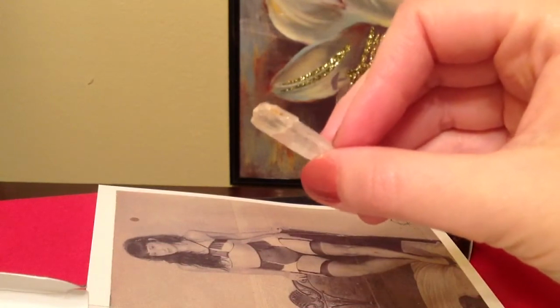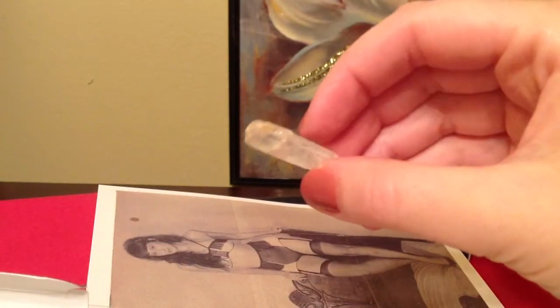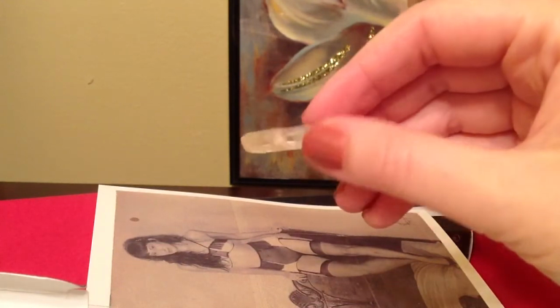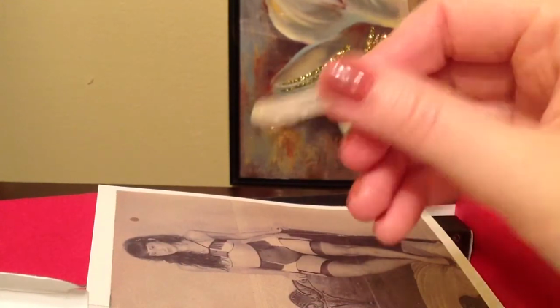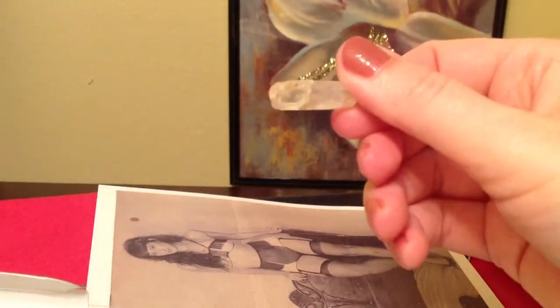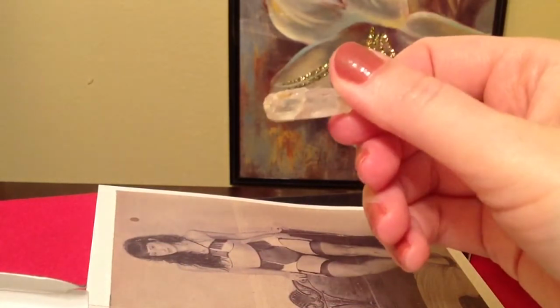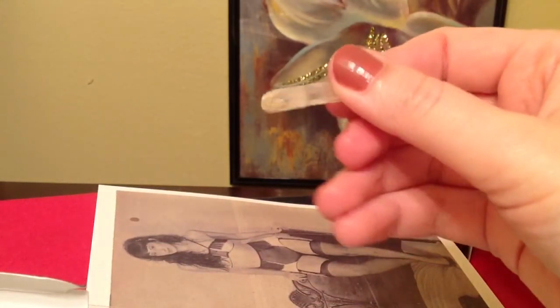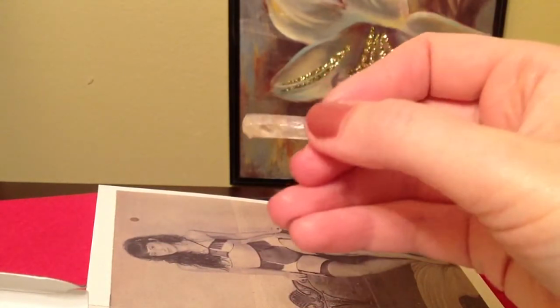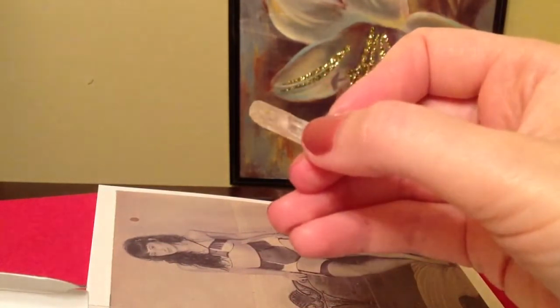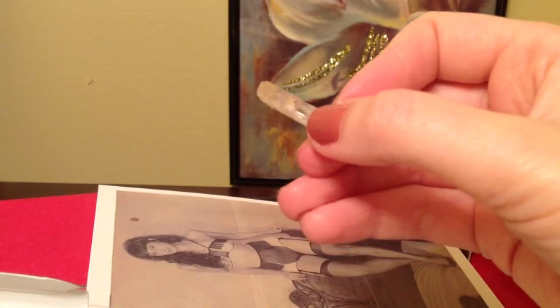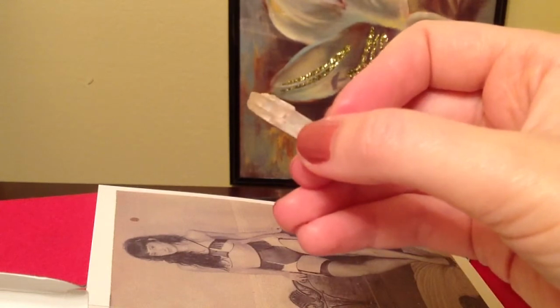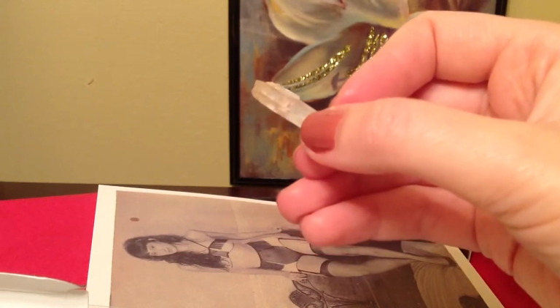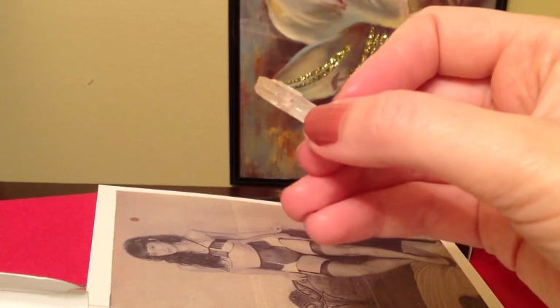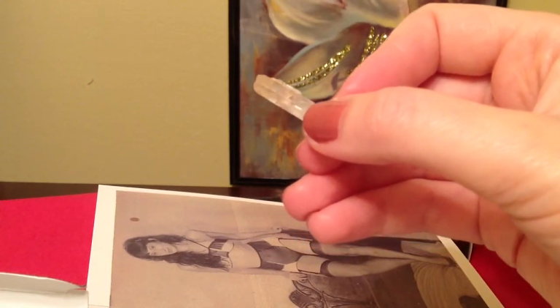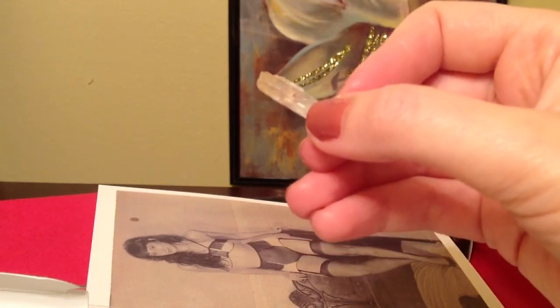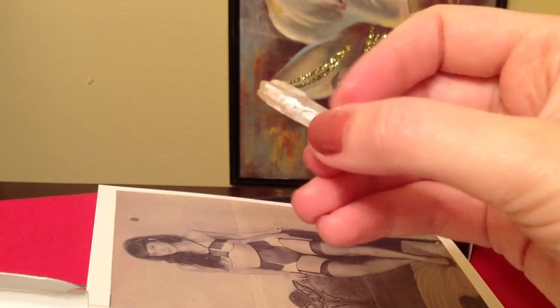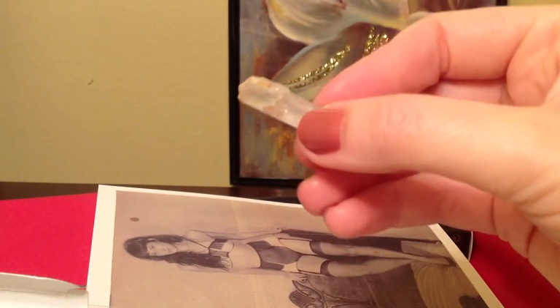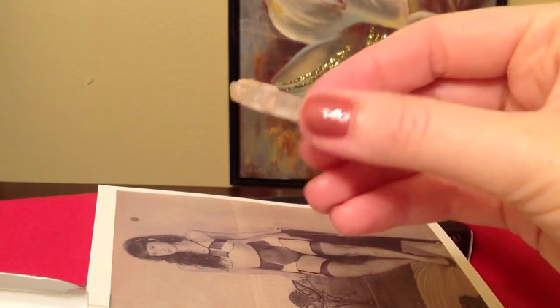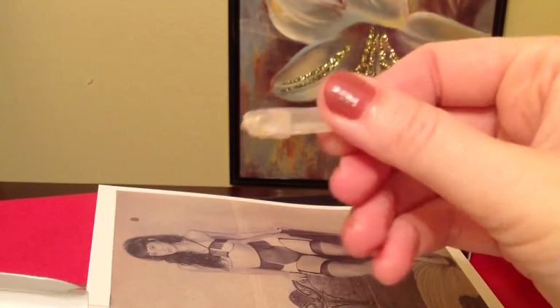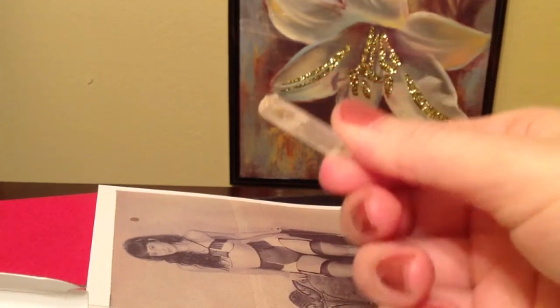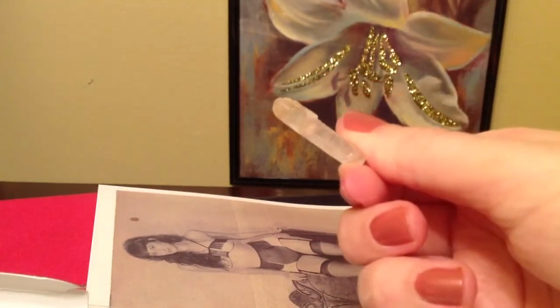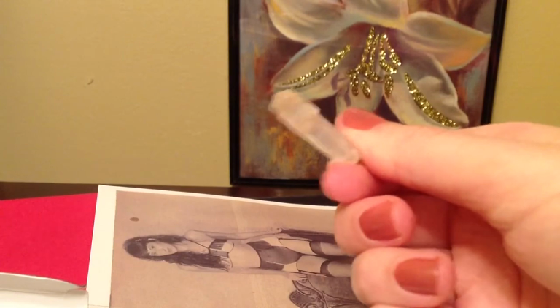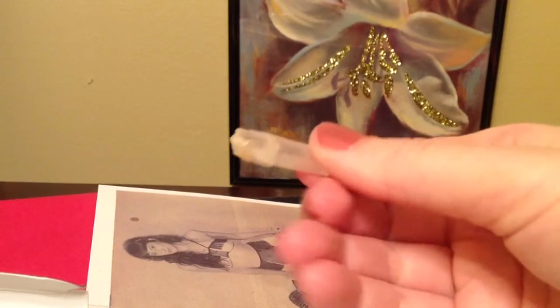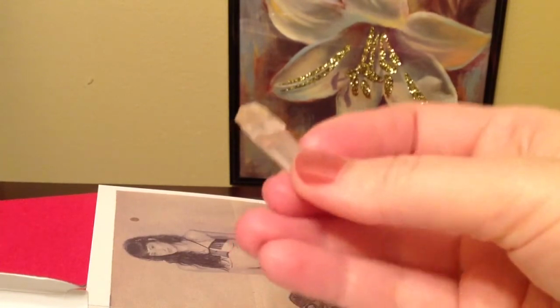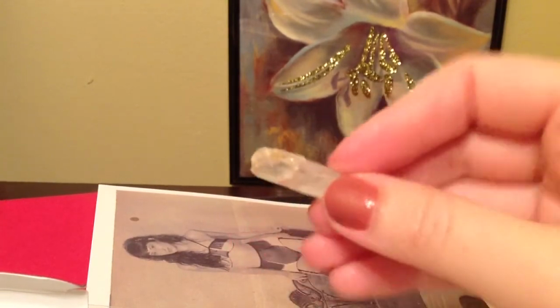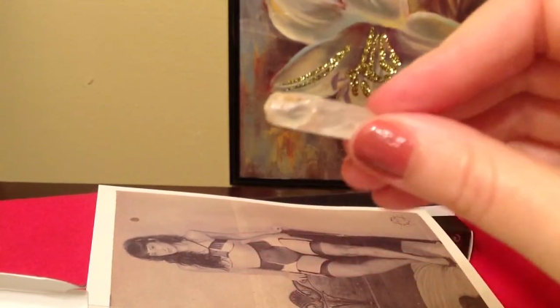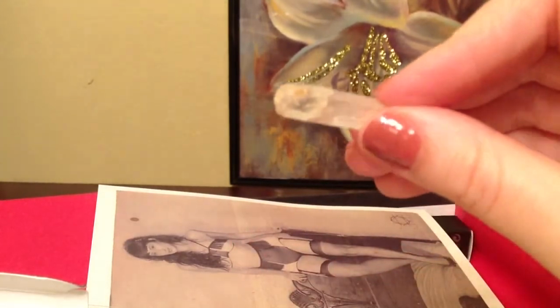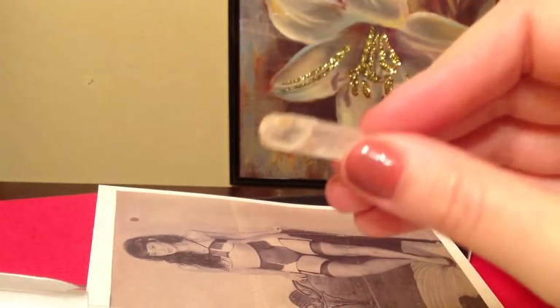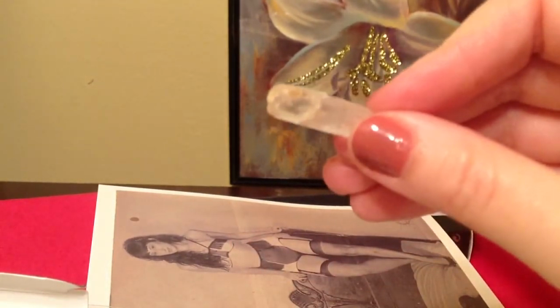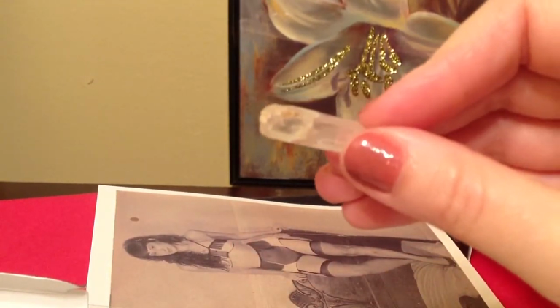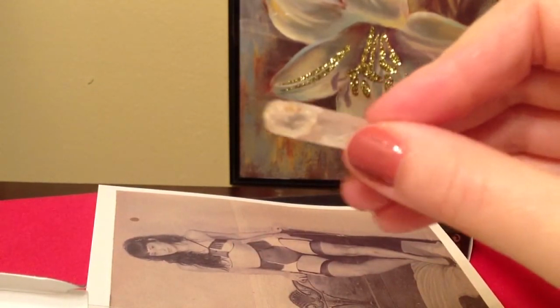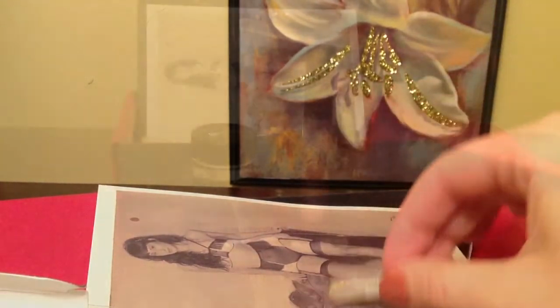They also include a crystal in each box. This one is supposed to give you focus and energy, and is described as an ultimate beauty symbol. That's really intriguing — it's a really original touch what they're doing.